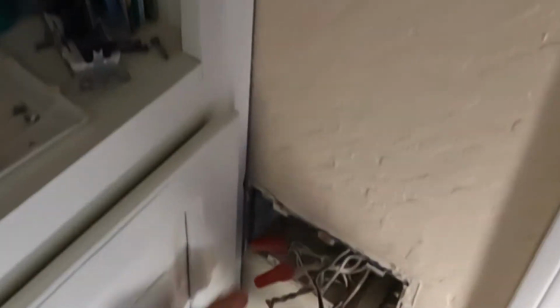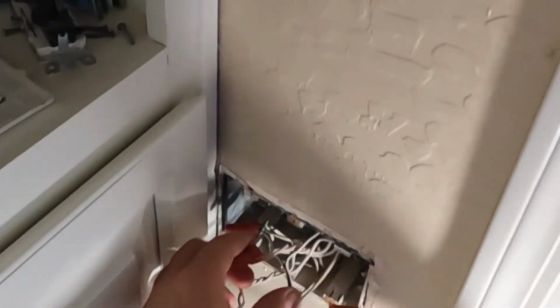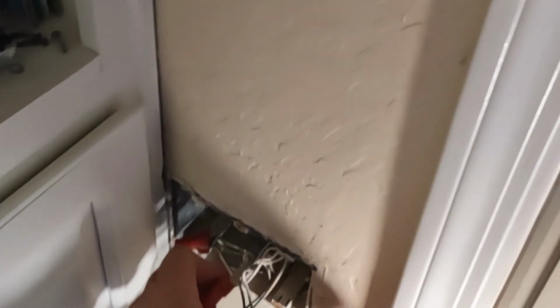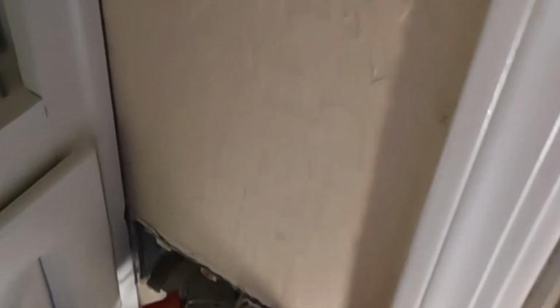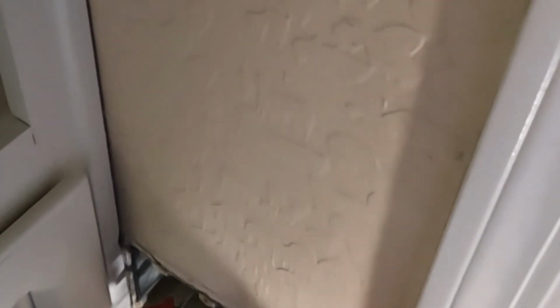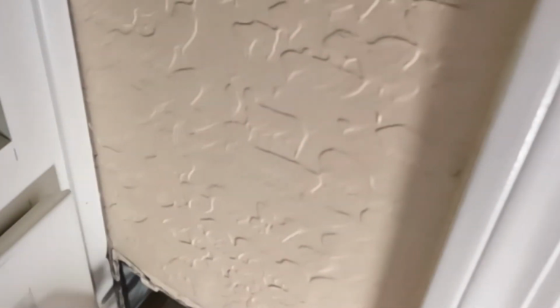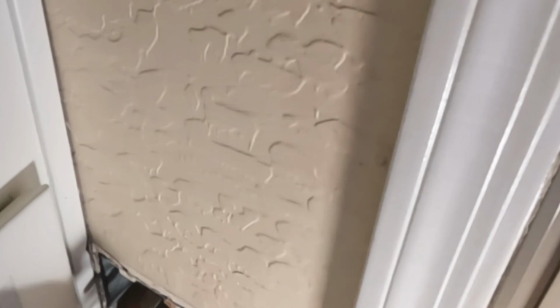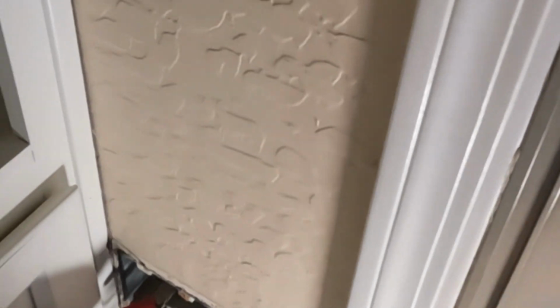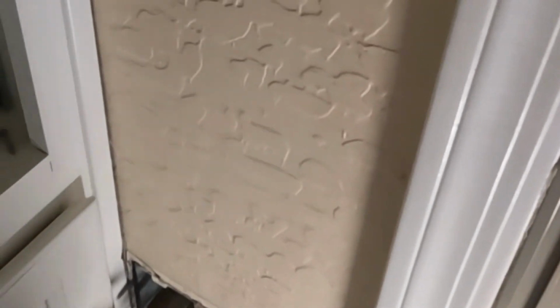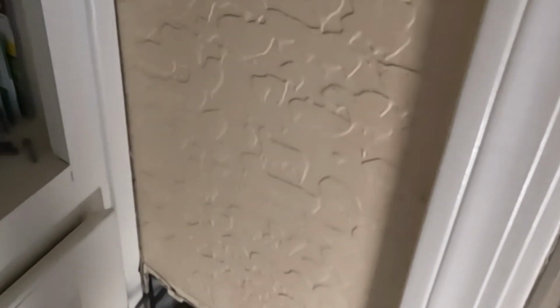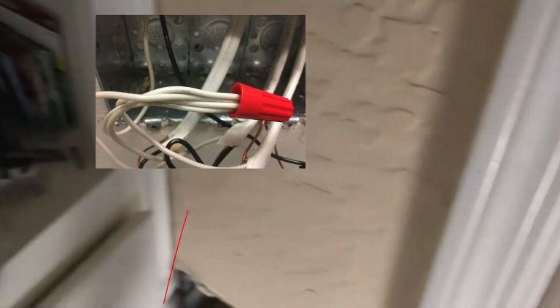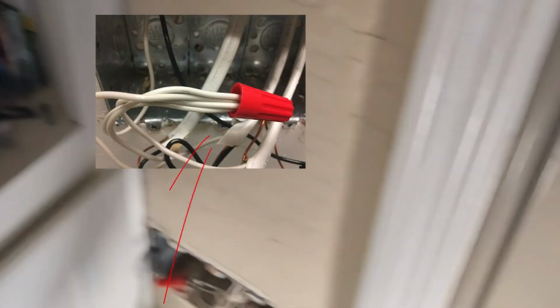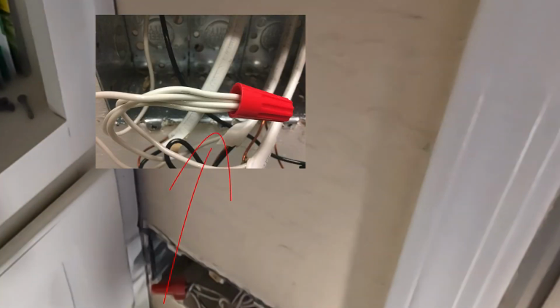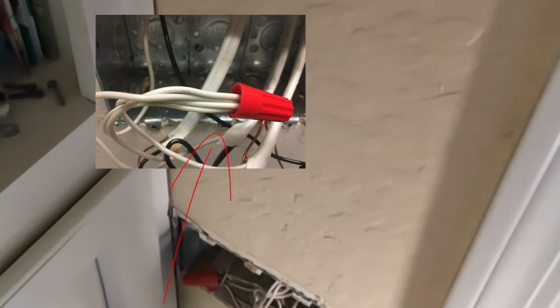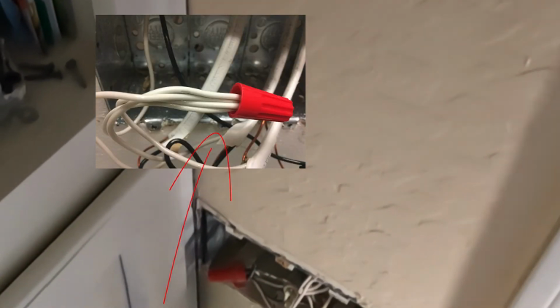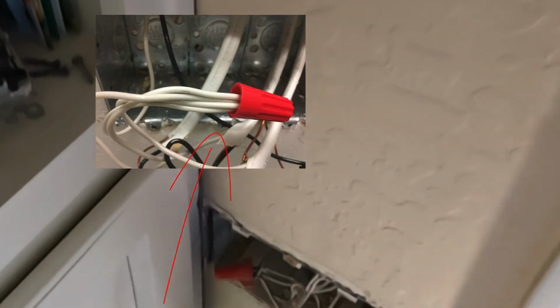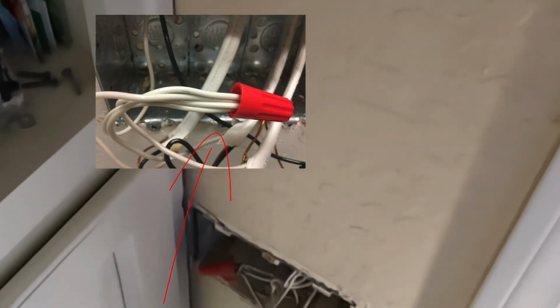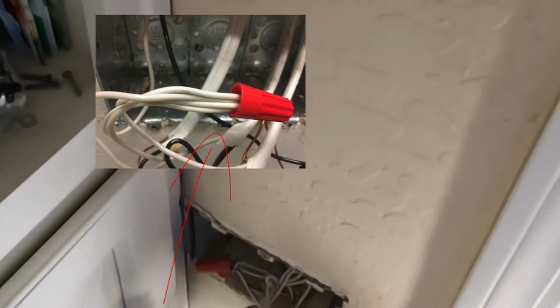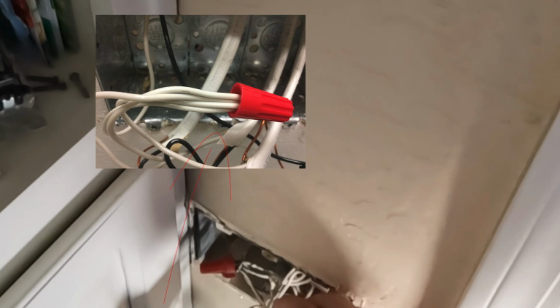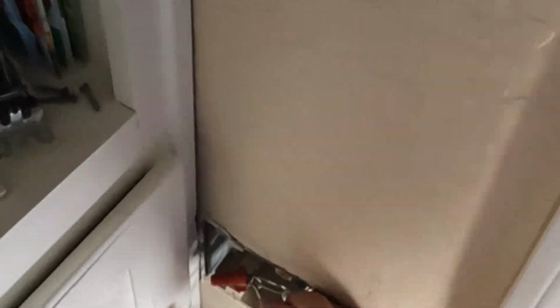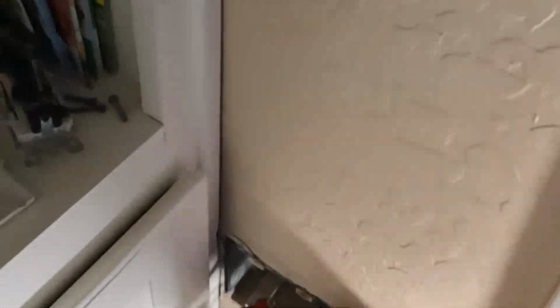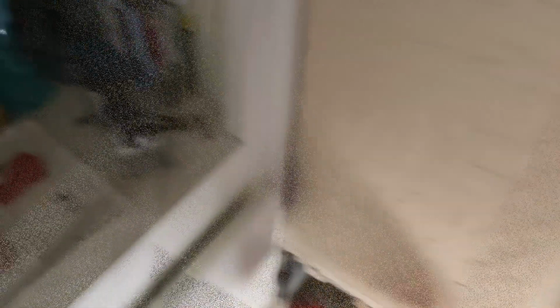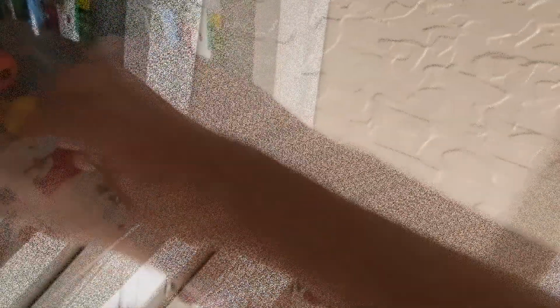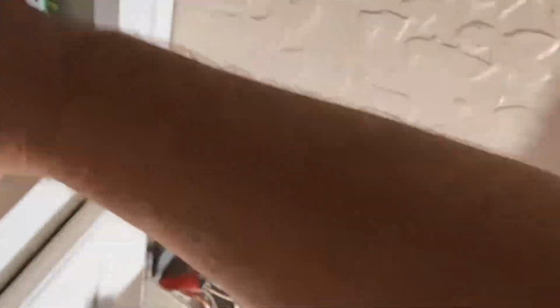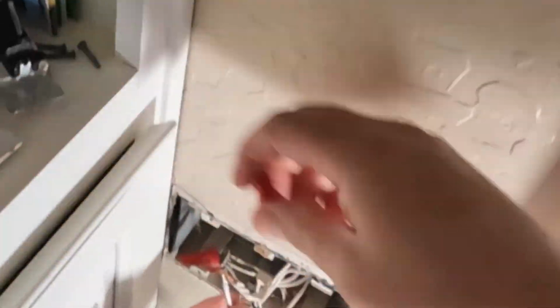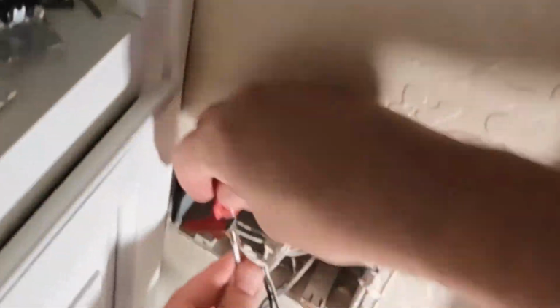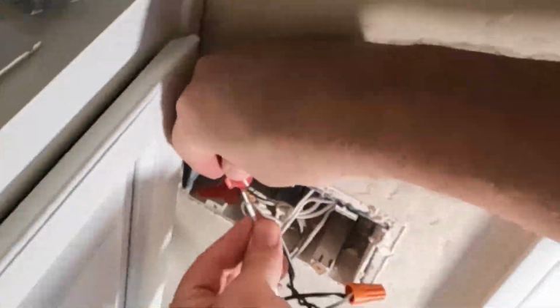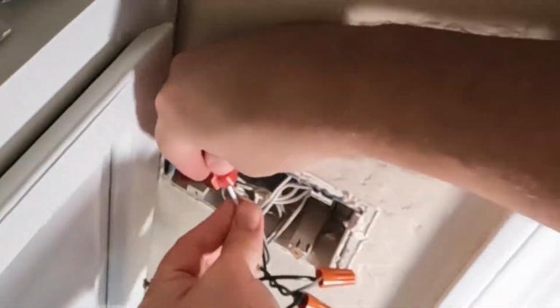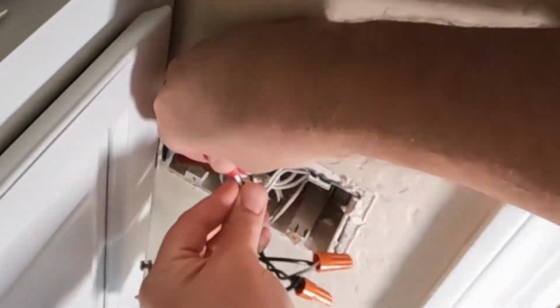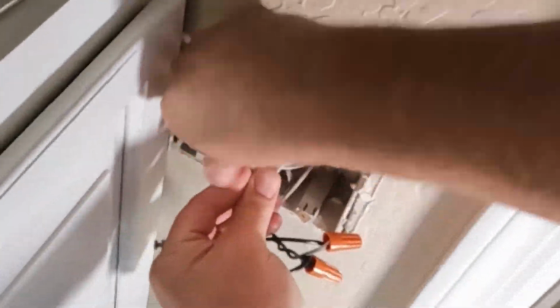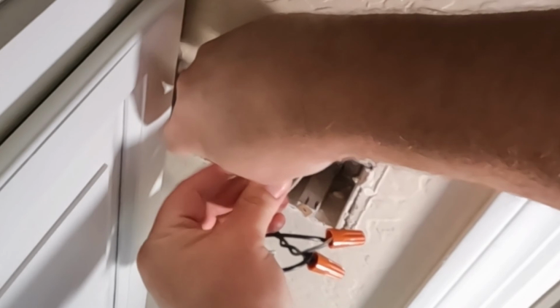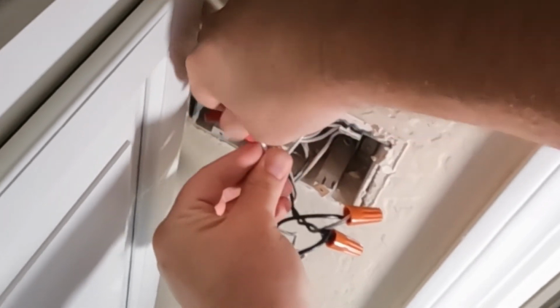You should have your group of white neutral wires in the box. This white wire obviously goes to those.